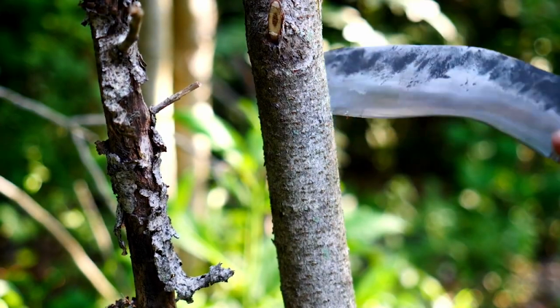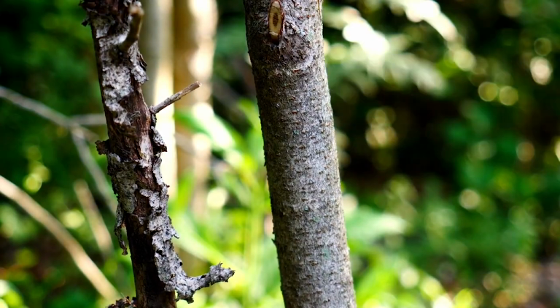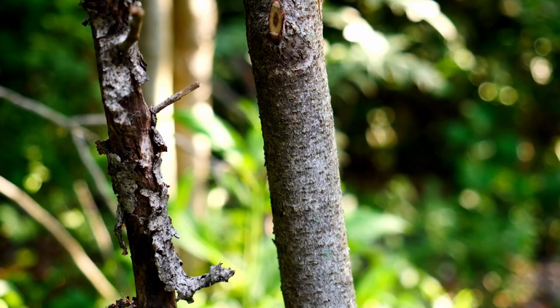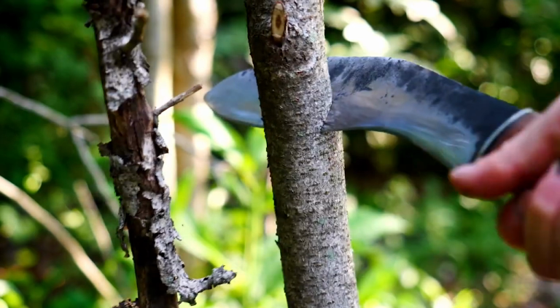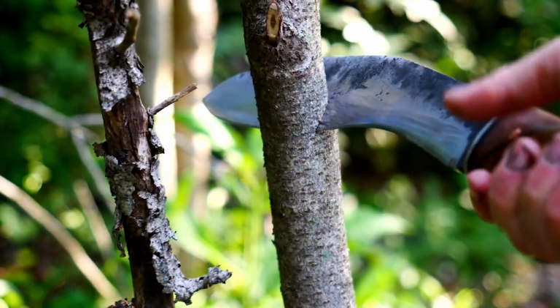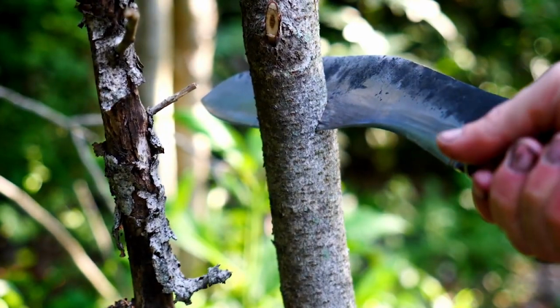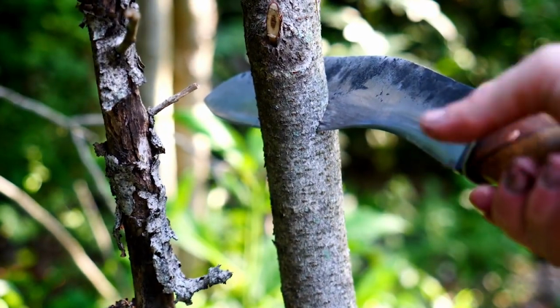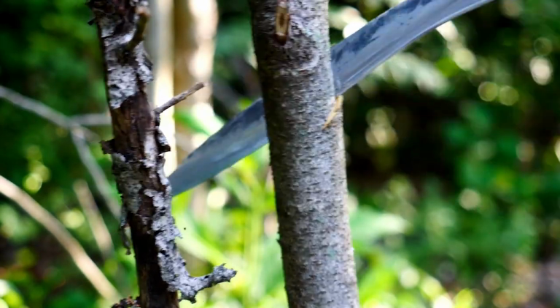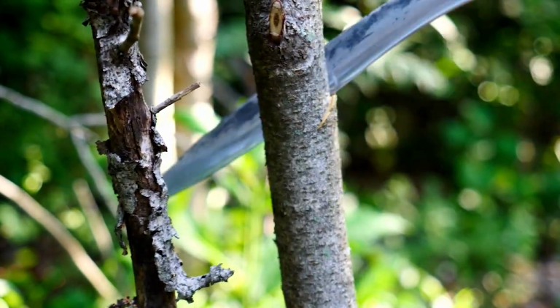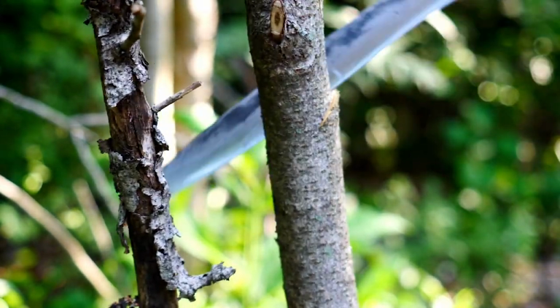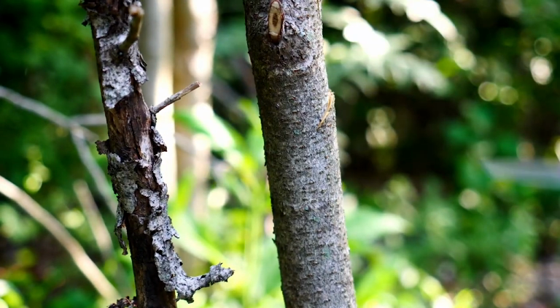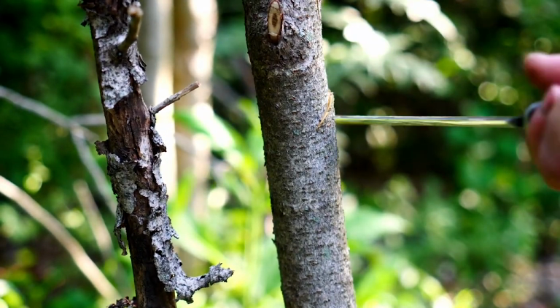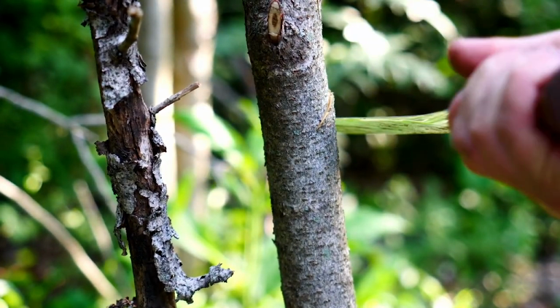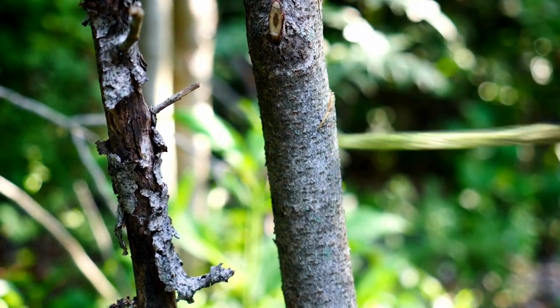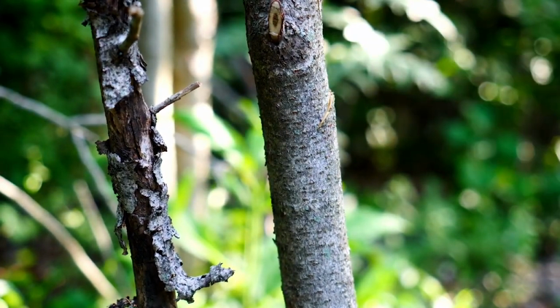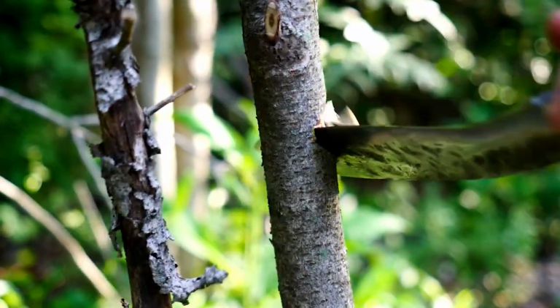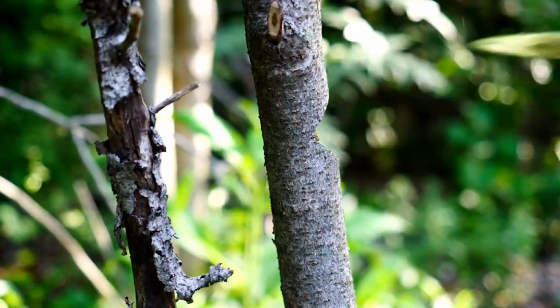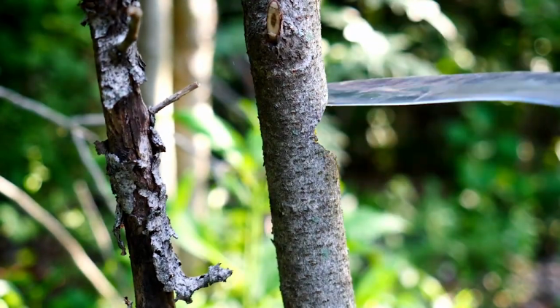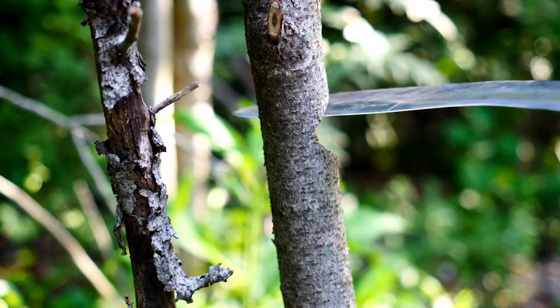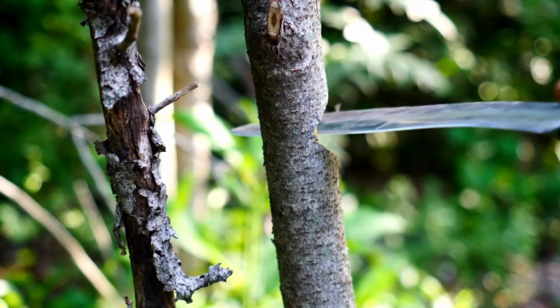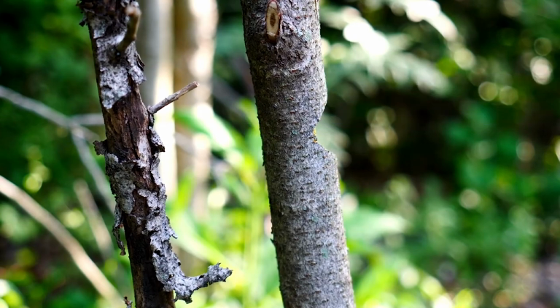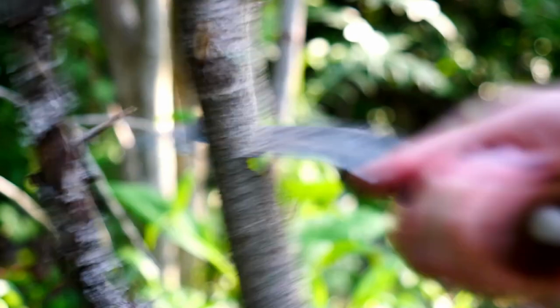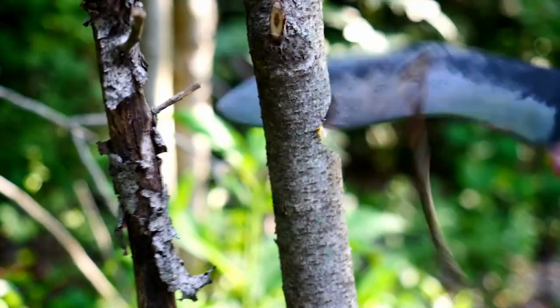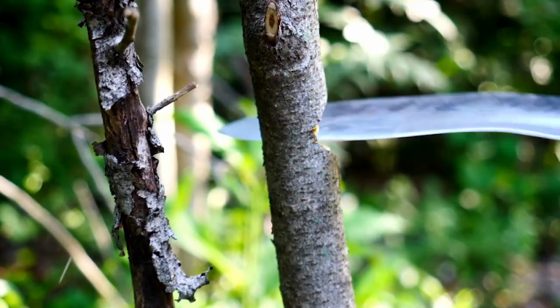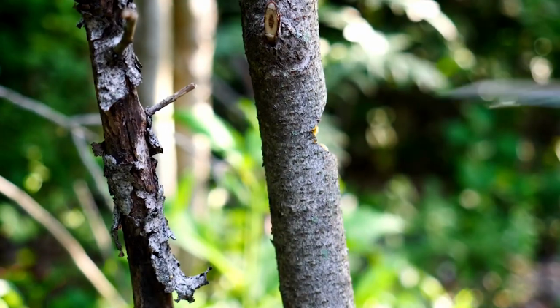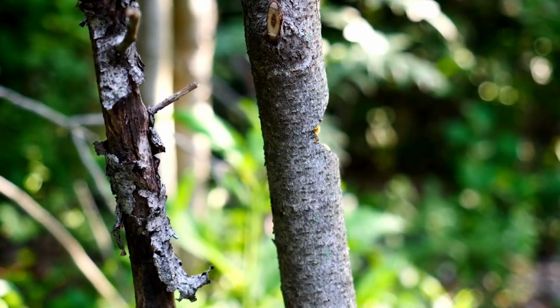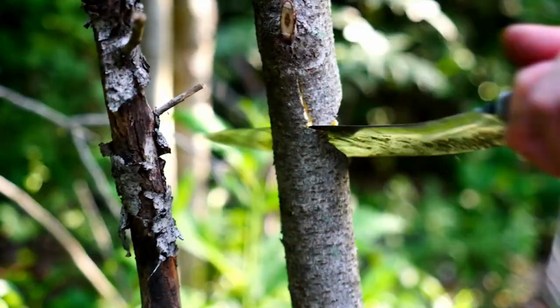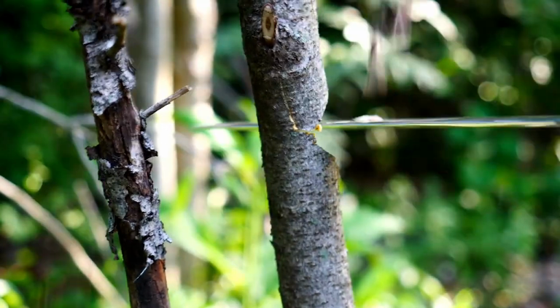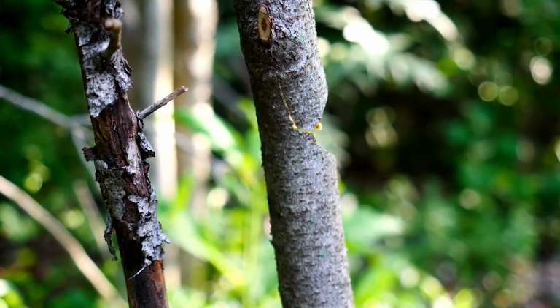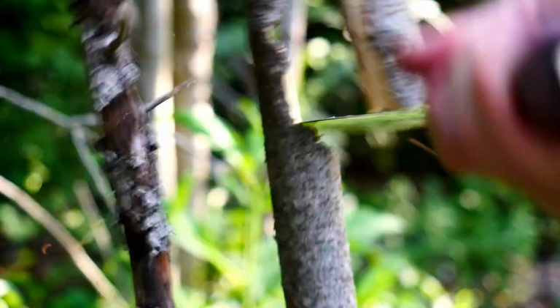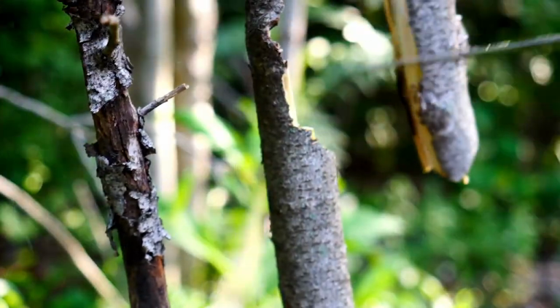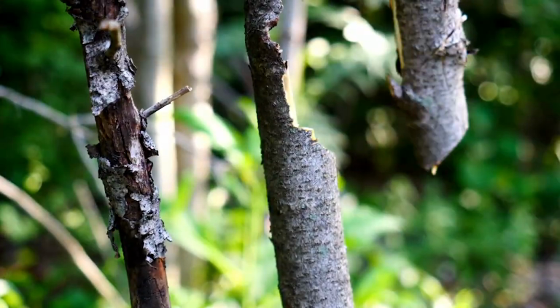It chops like a champ — I'm pretty impressed. The pommel swell also feels great. It looked sort of prominent to me, but actually it's just the right size since the rest of the handle is fairly thin.